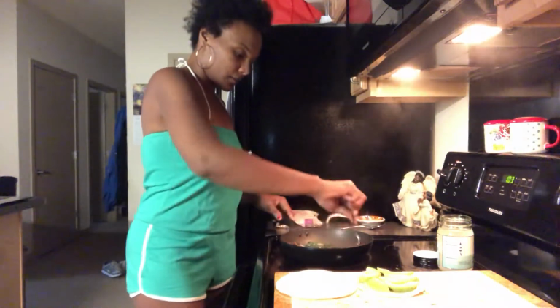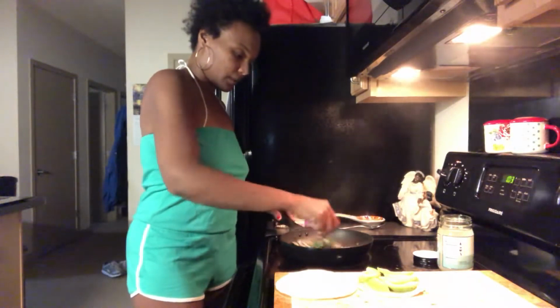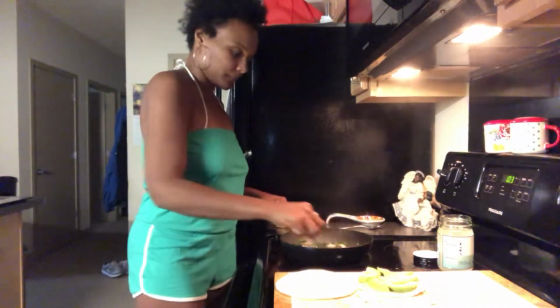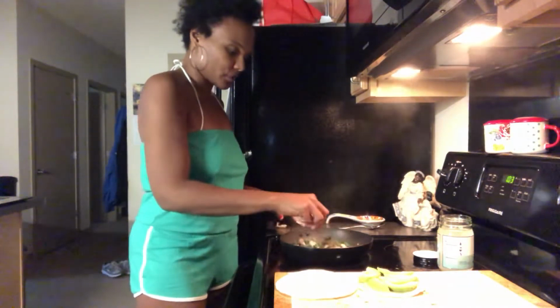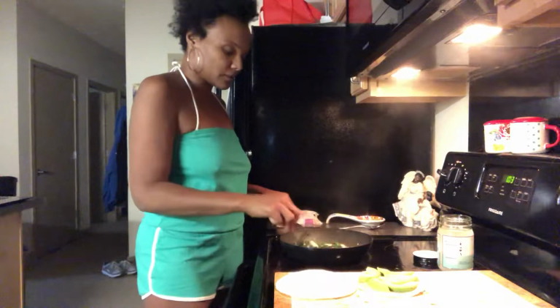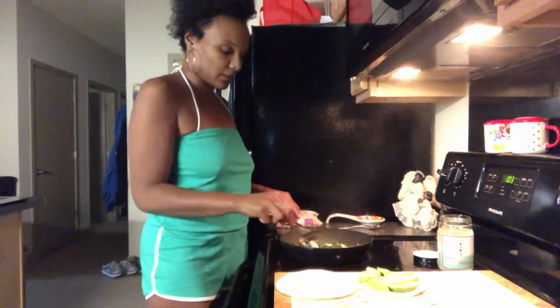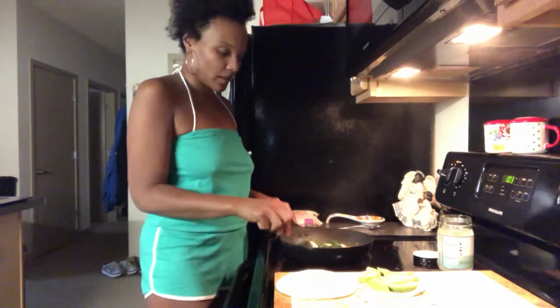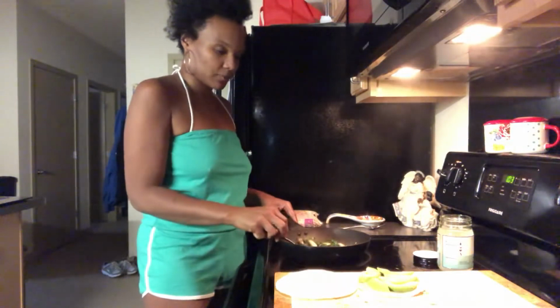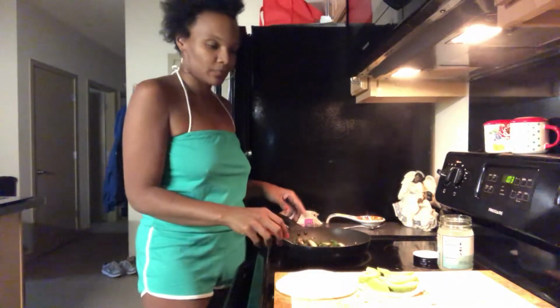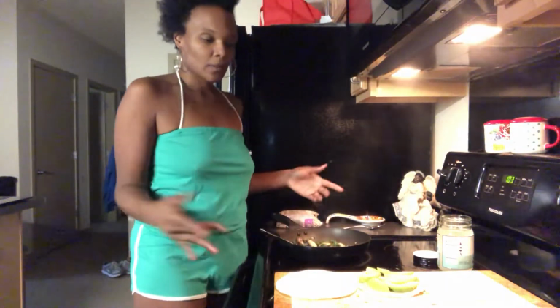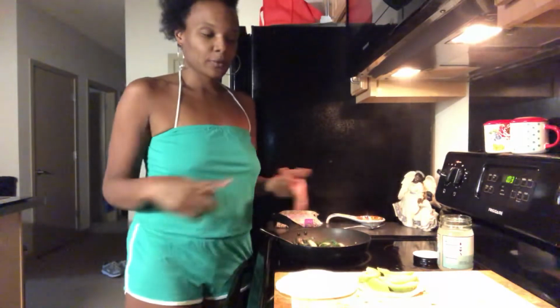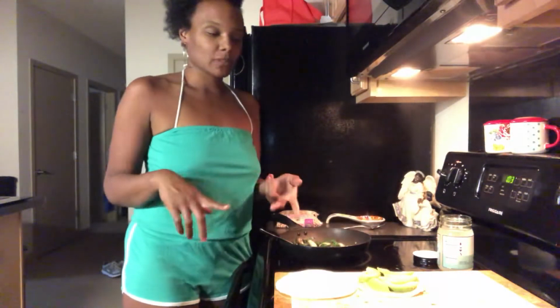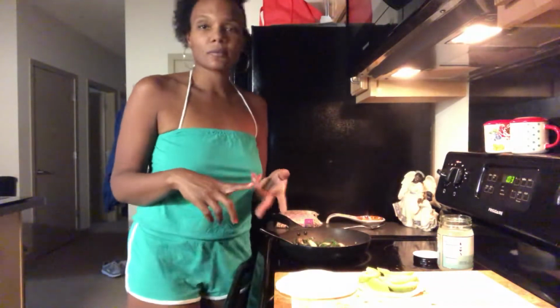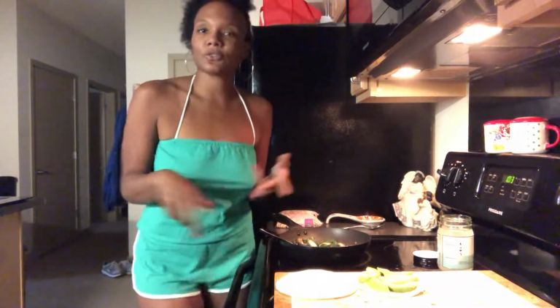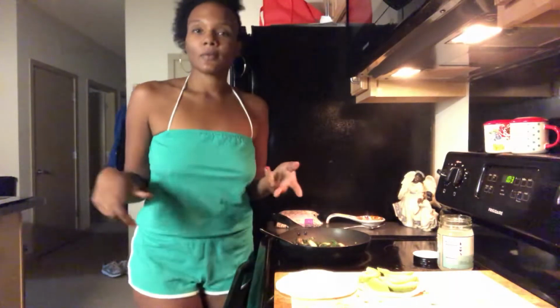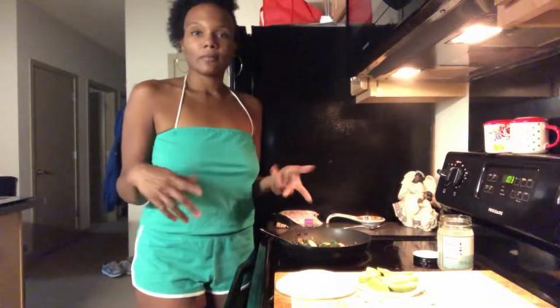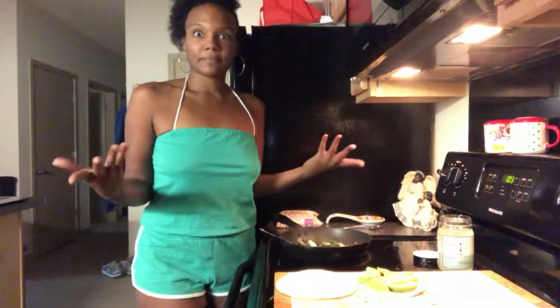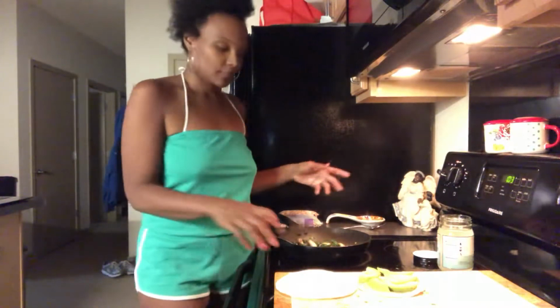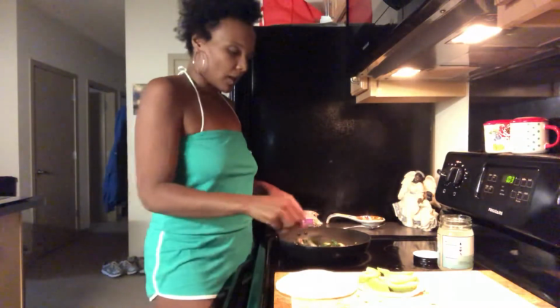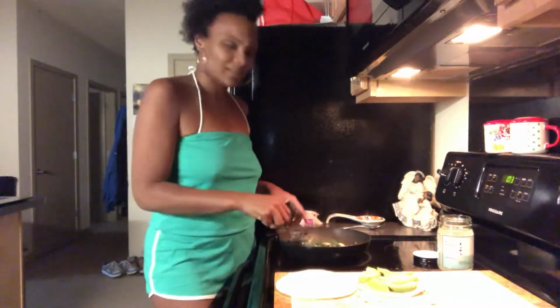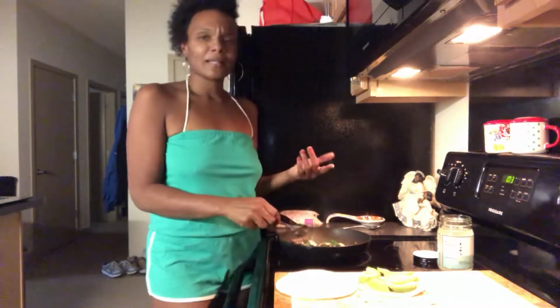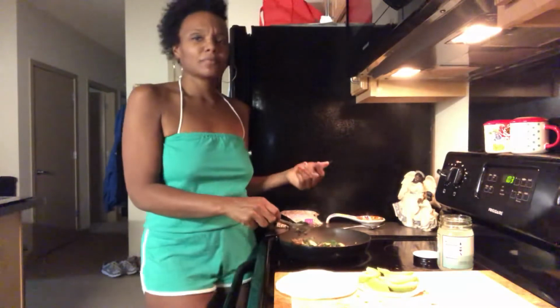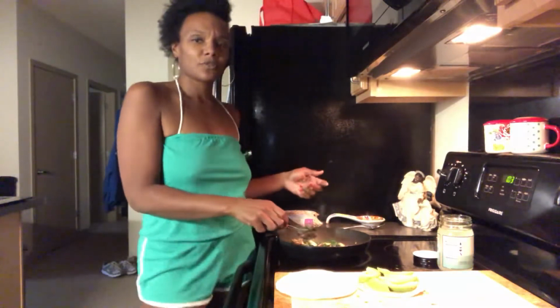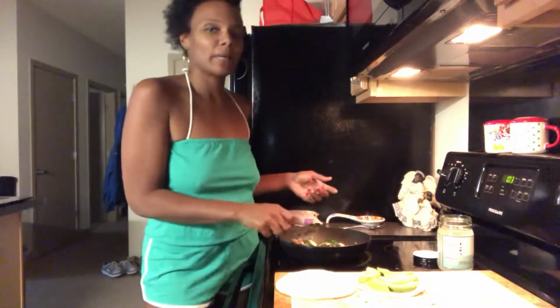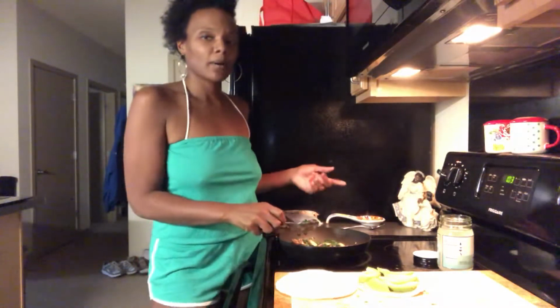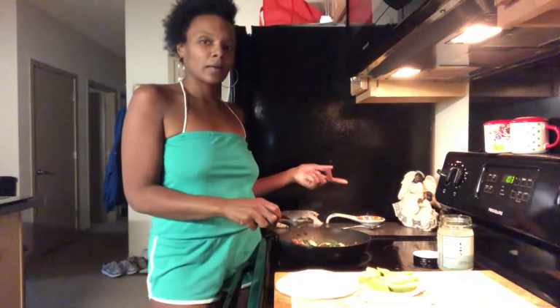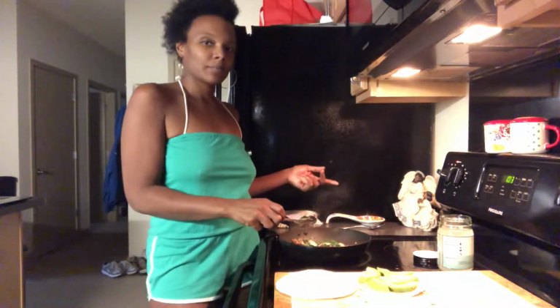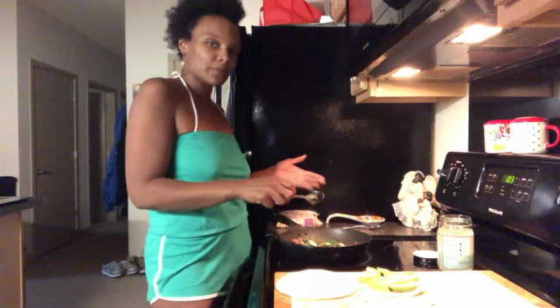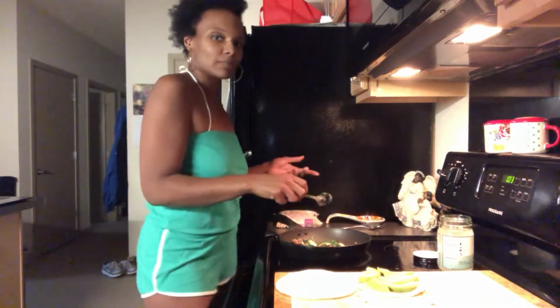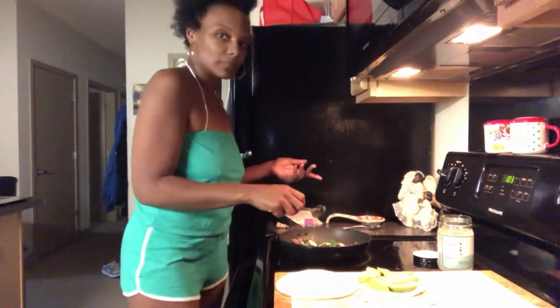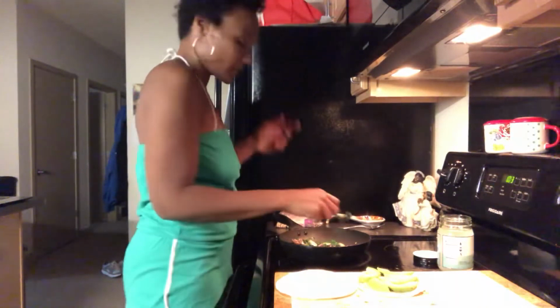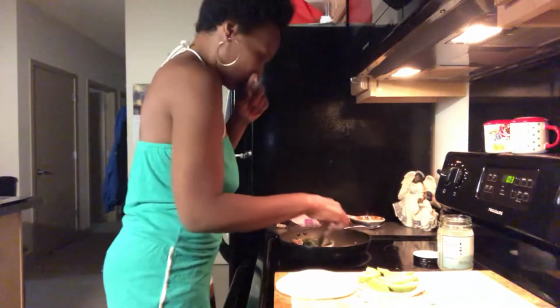So yeah, this could be for breakfast, lunch, or dinner. A lot of the things that I choose to make are pretty much good for any time of the day.